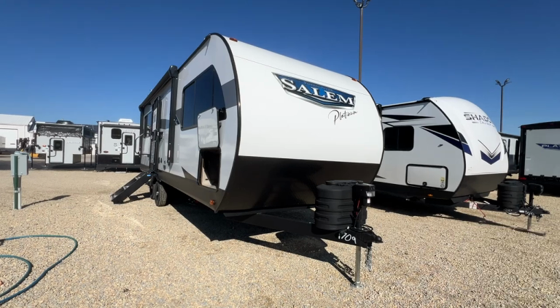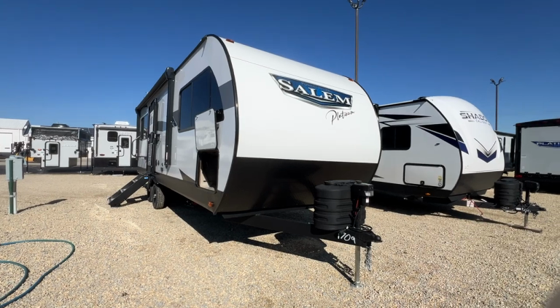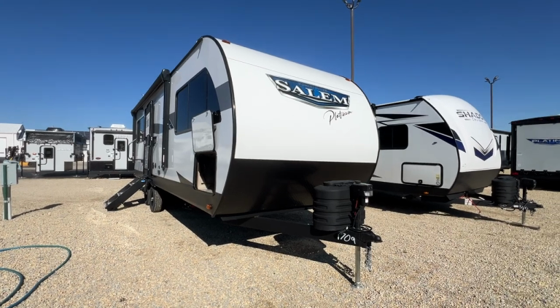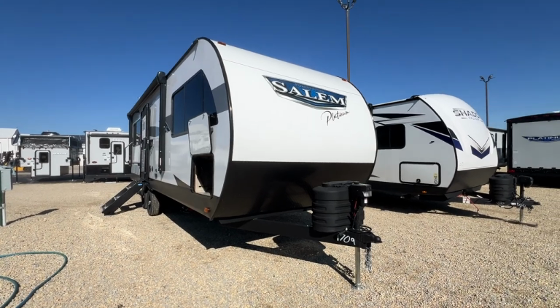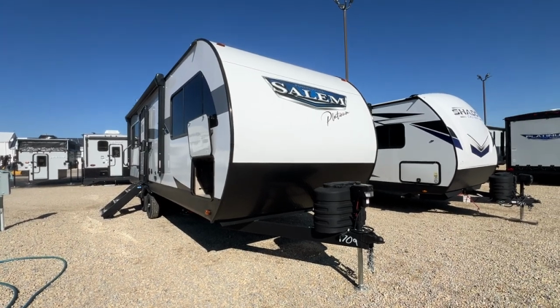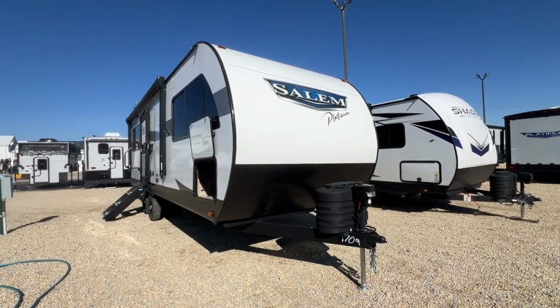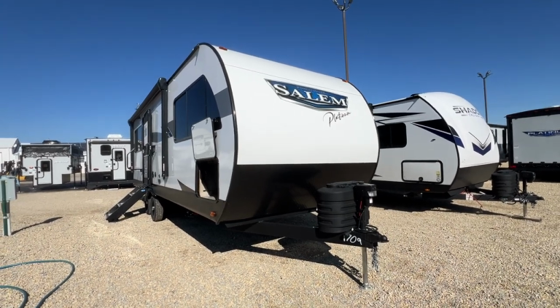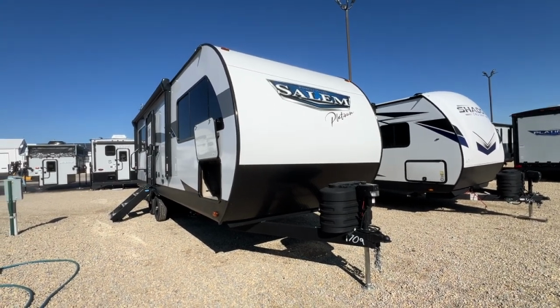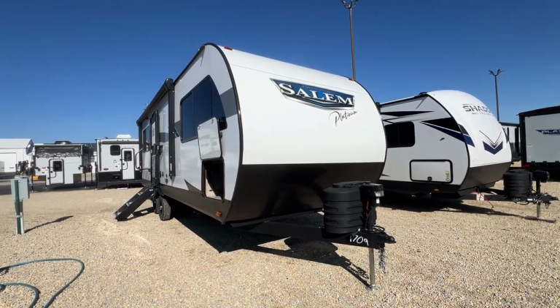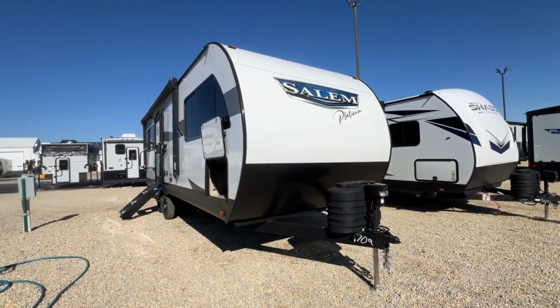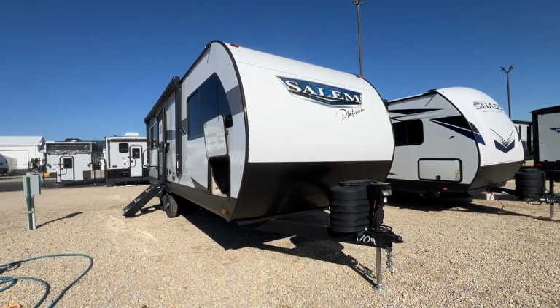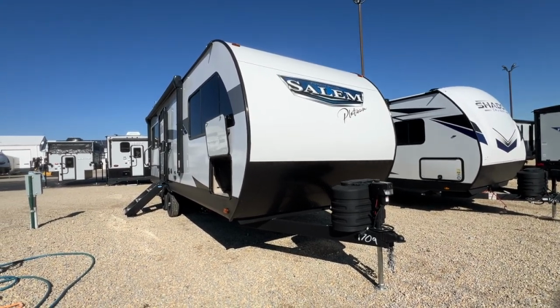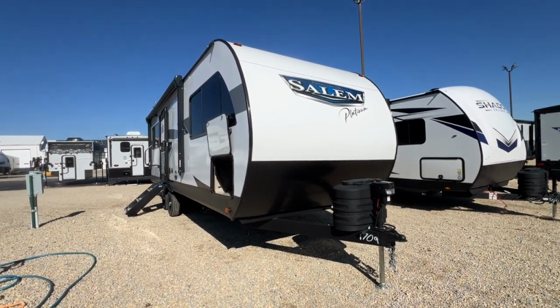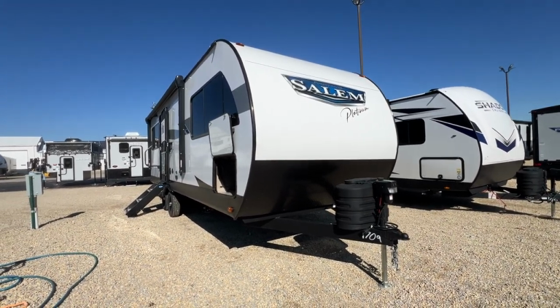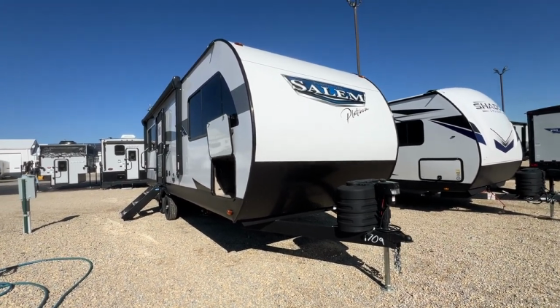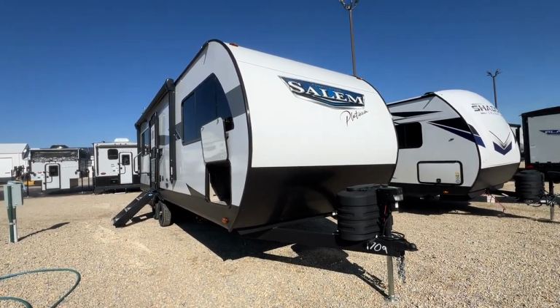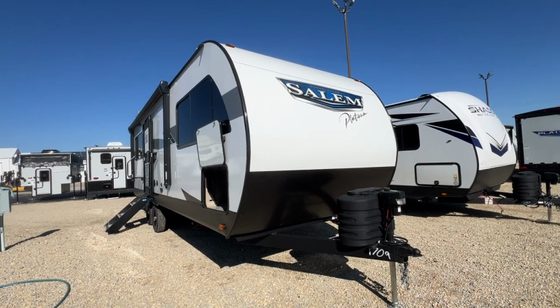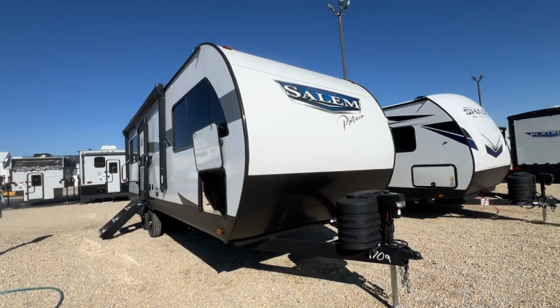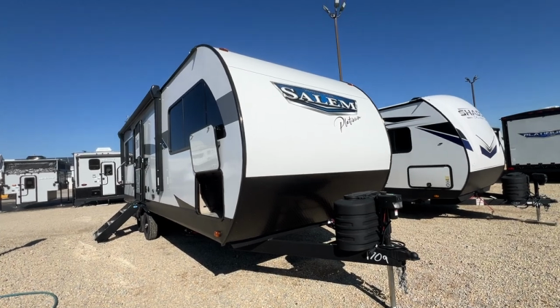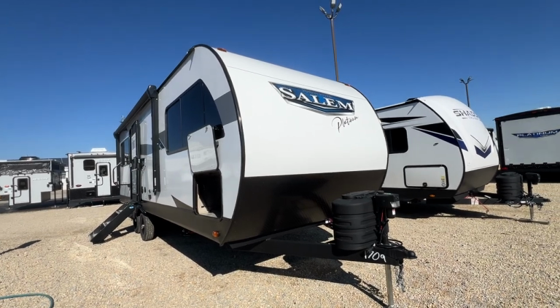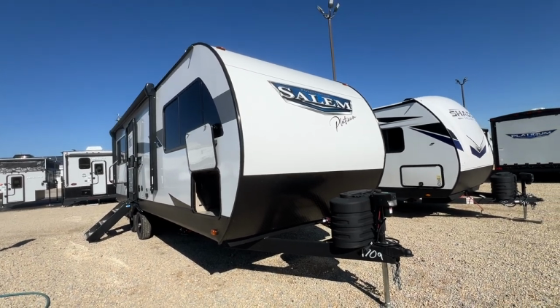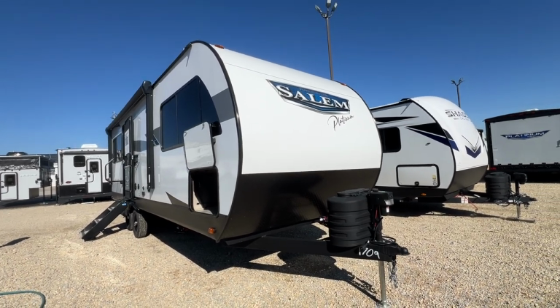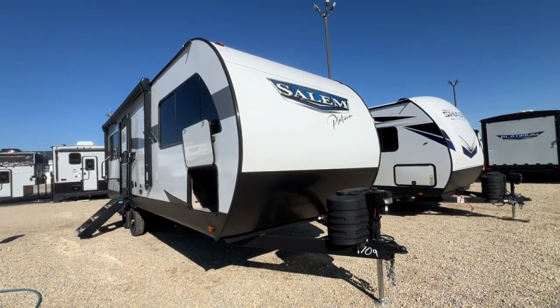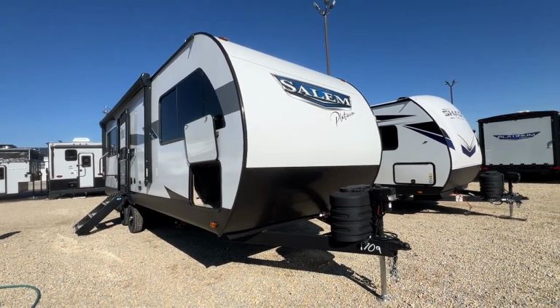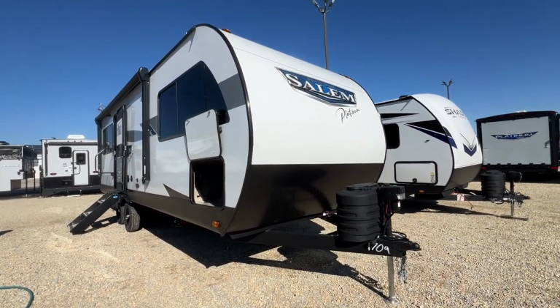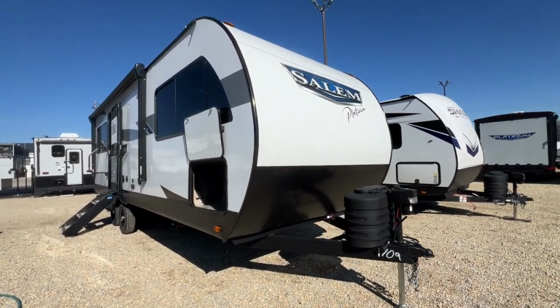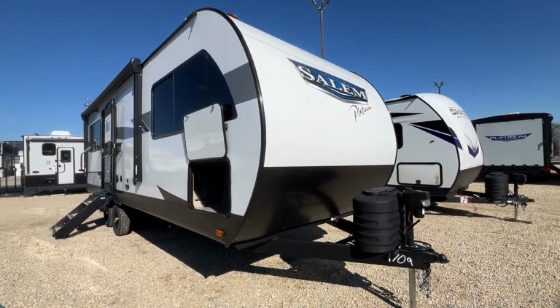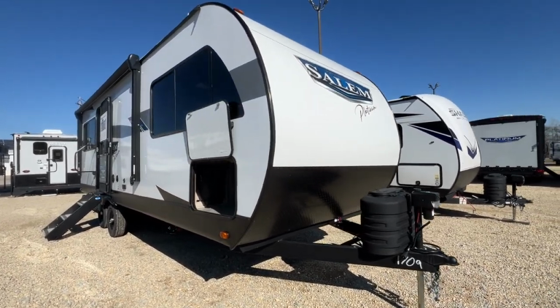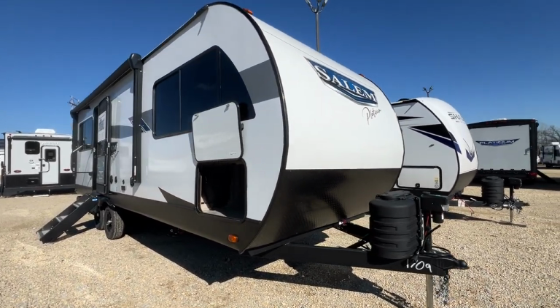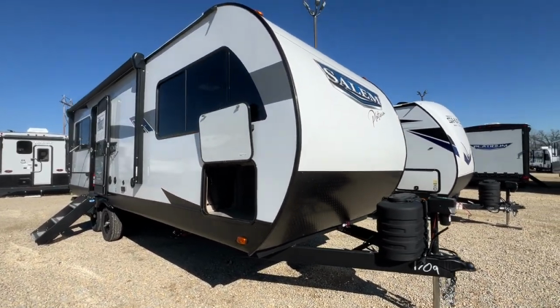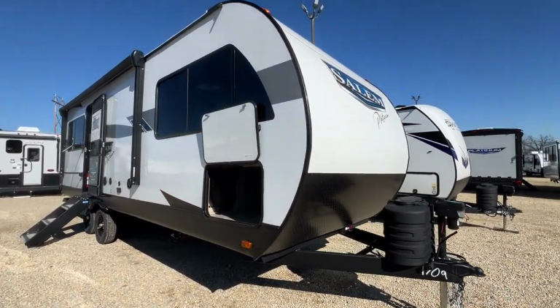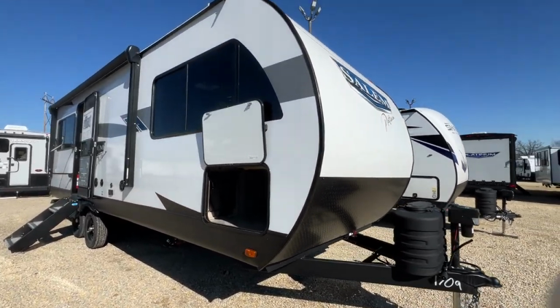Well, hello everyone. It's Patty at Parkland RV Center in Leadington, Missouri, and today I'm going to show you the 2024 Forest River Salem Platinum 22 Eris X.